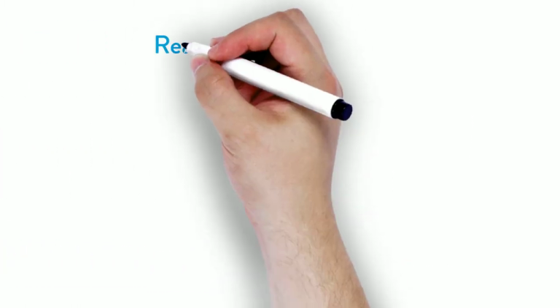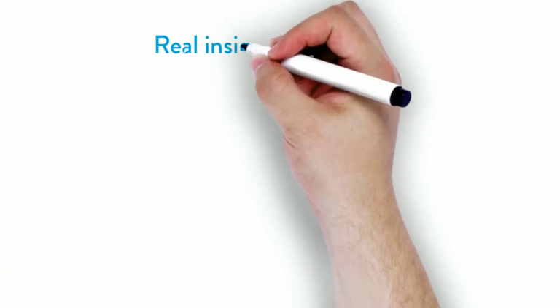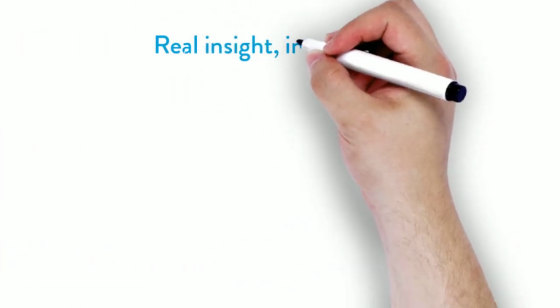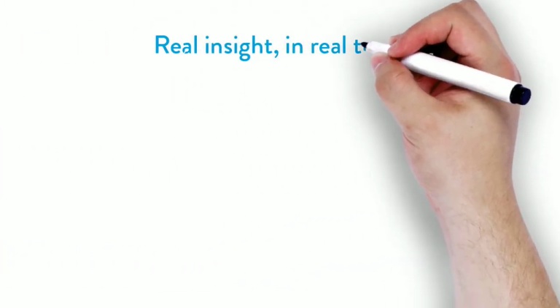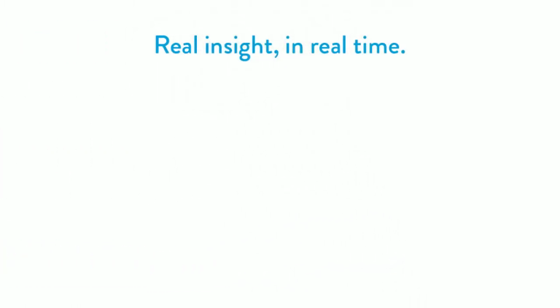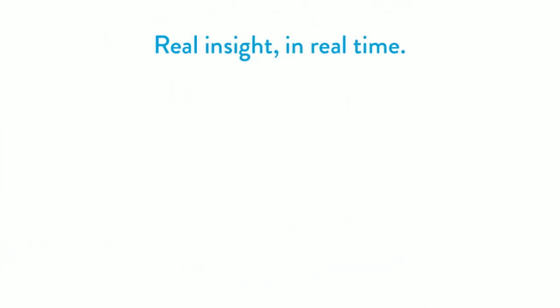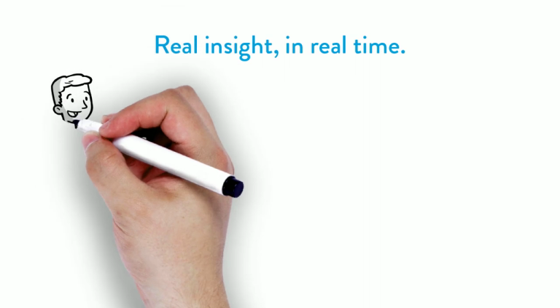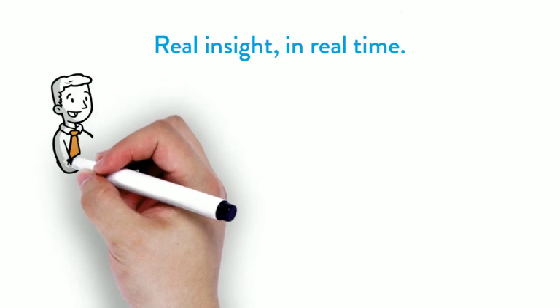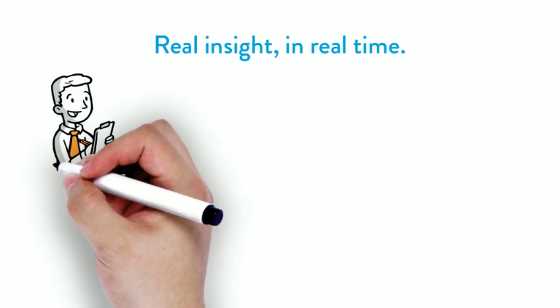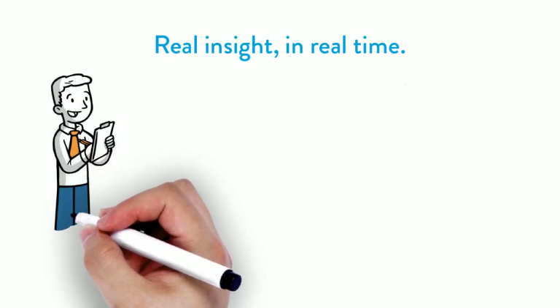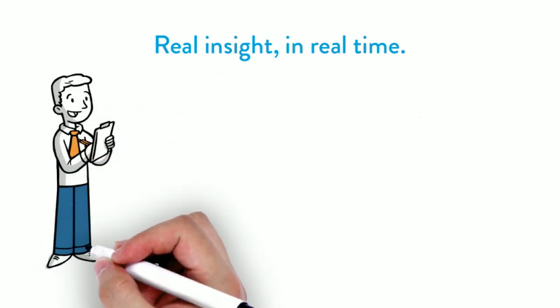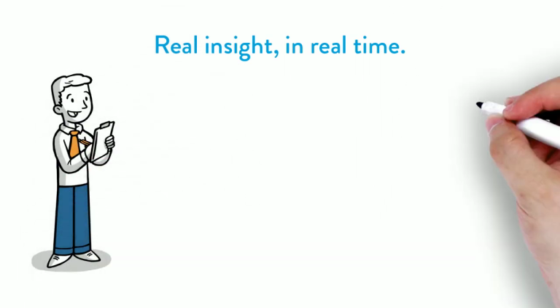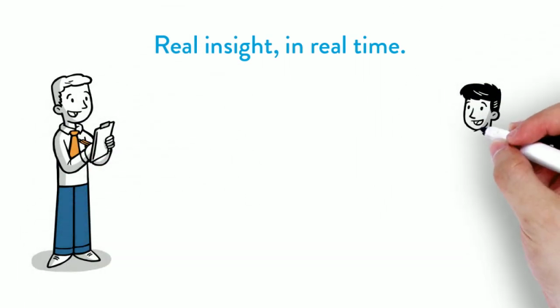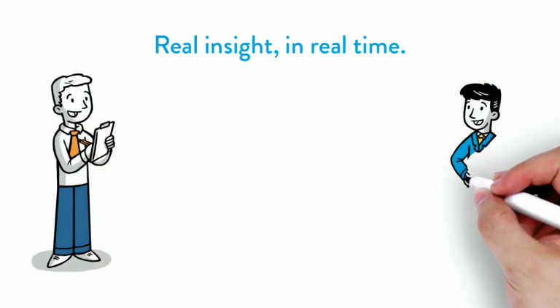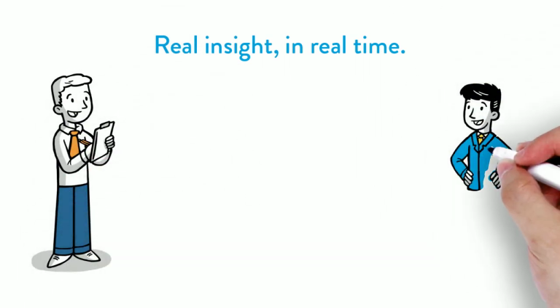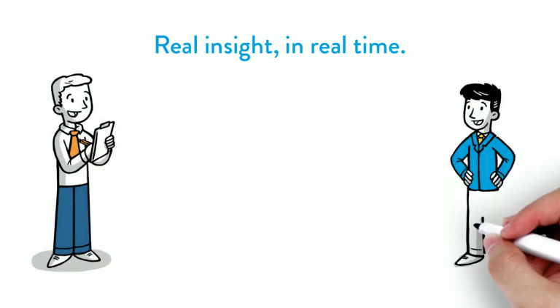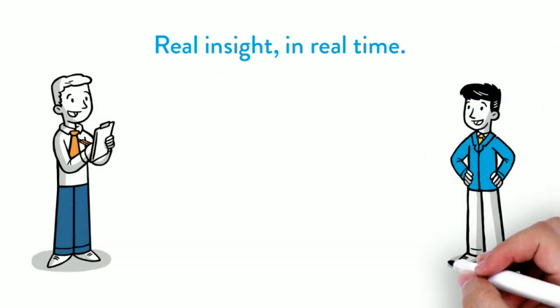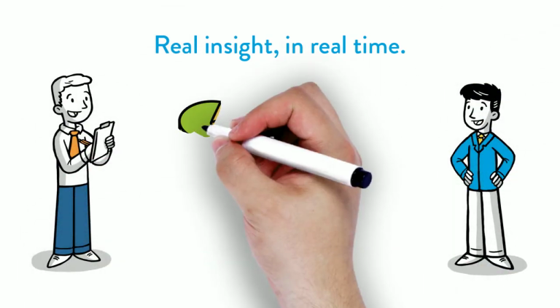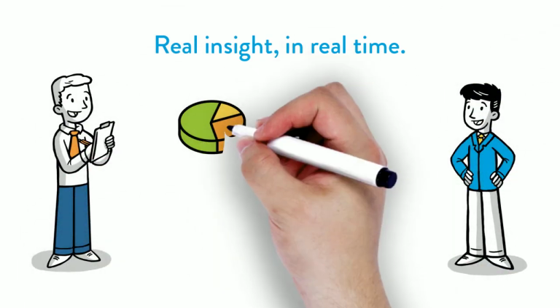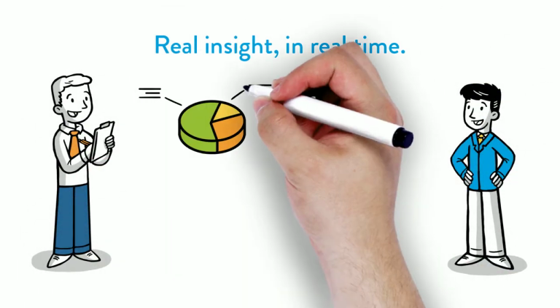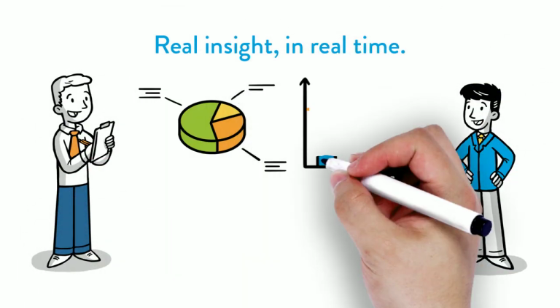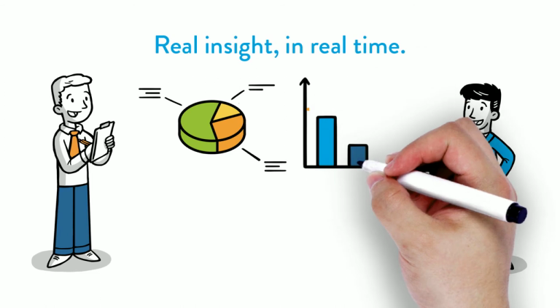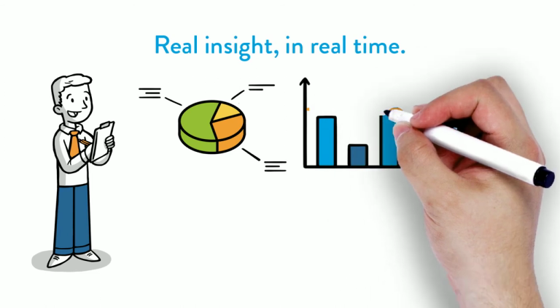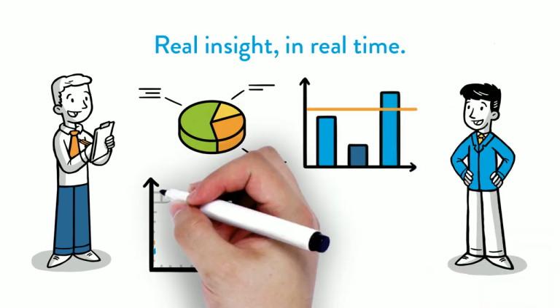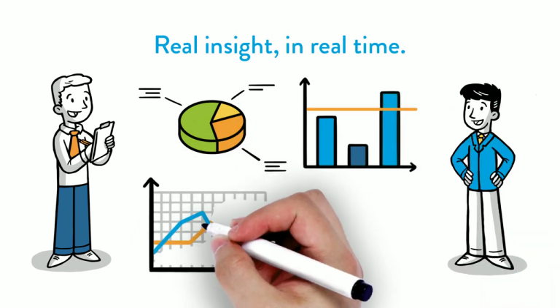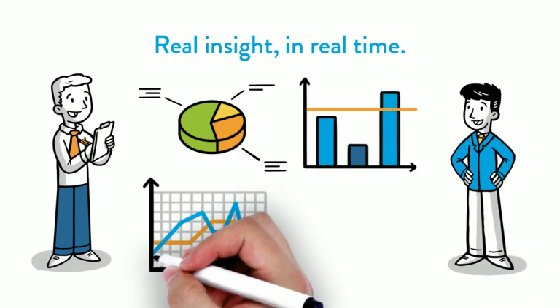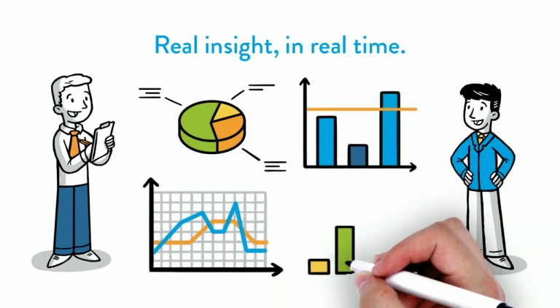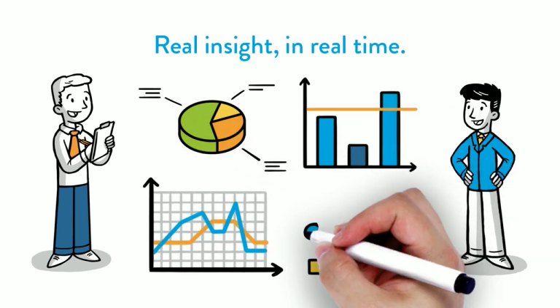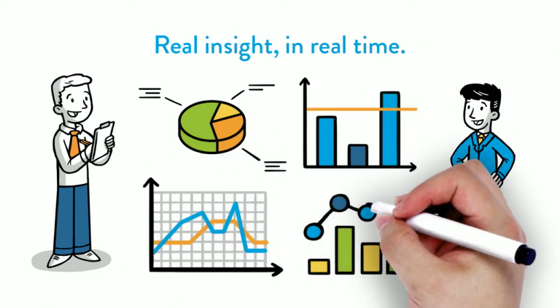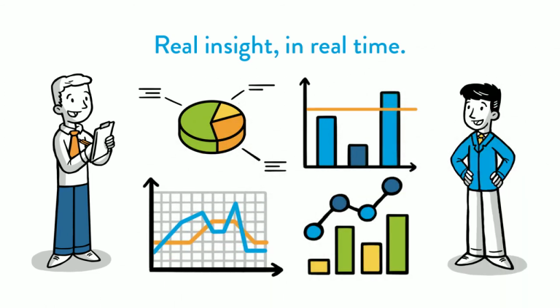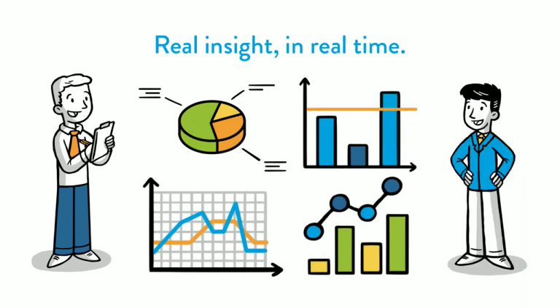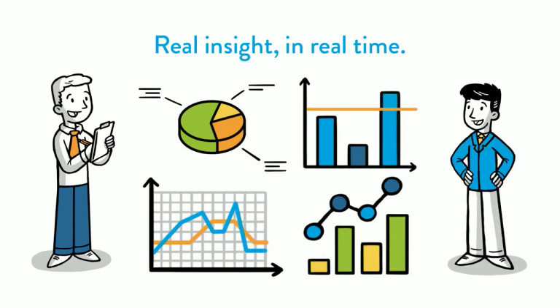Real insight in real time, eliminating 2AM panic calls. You own as much of the SLA as possible, with built-in analytics to lower overheads and increase ease of management.